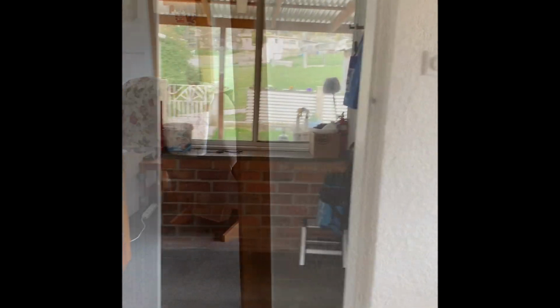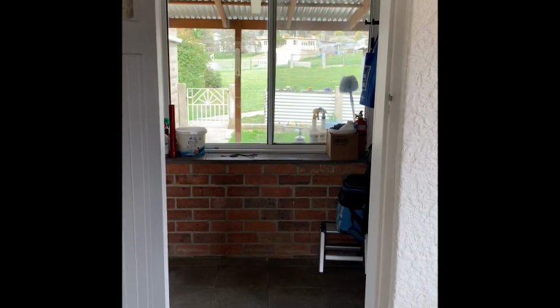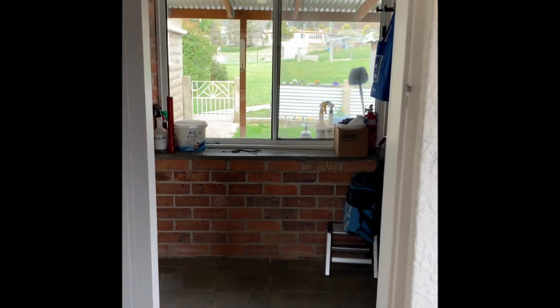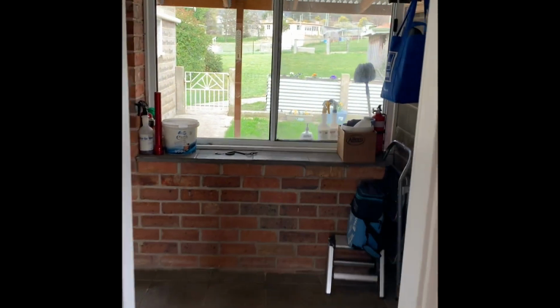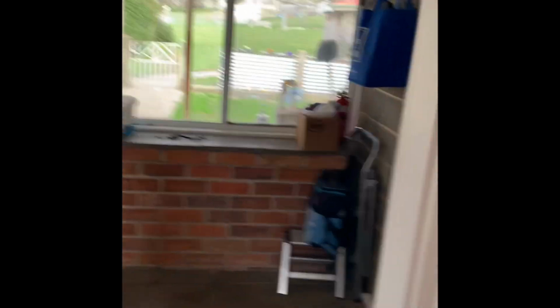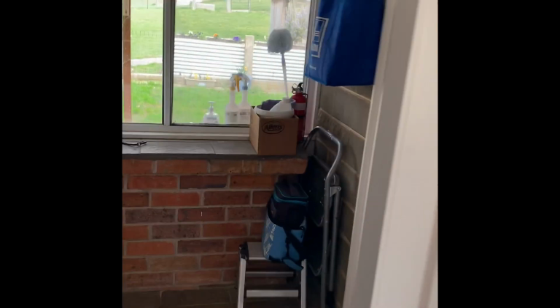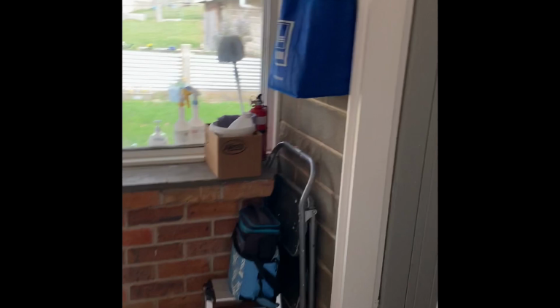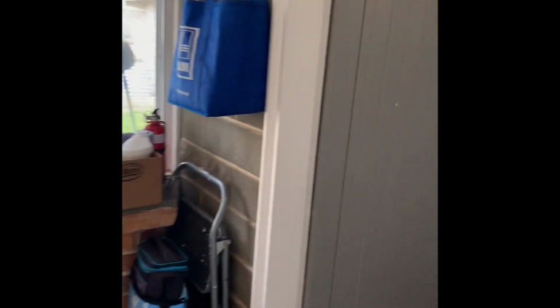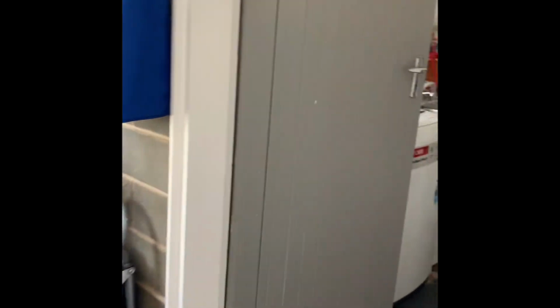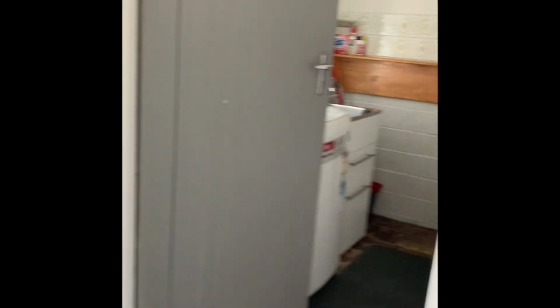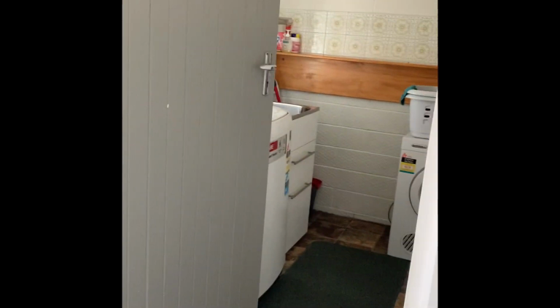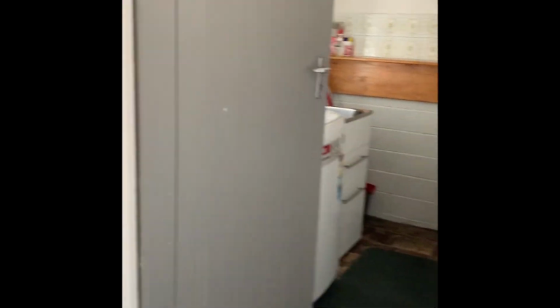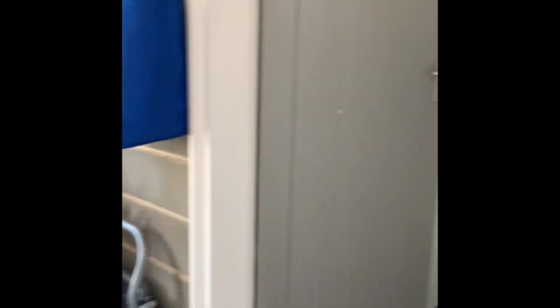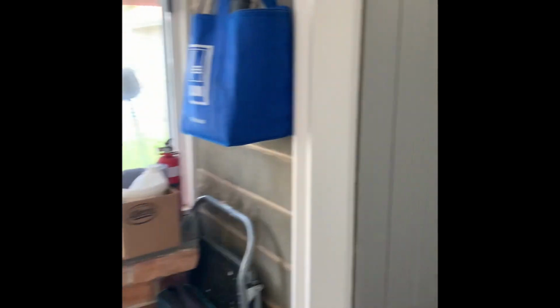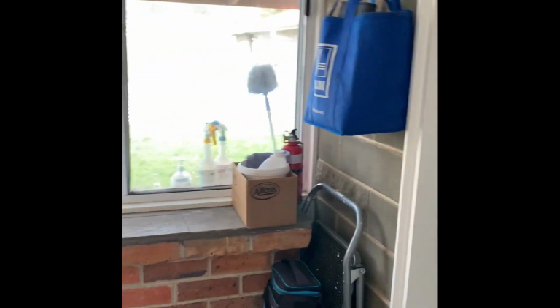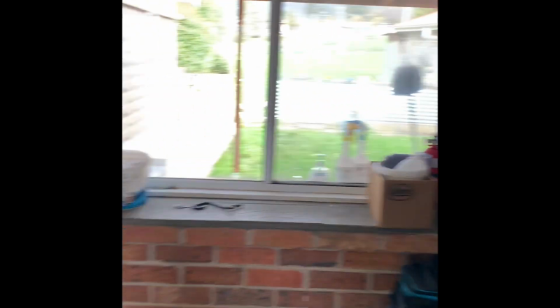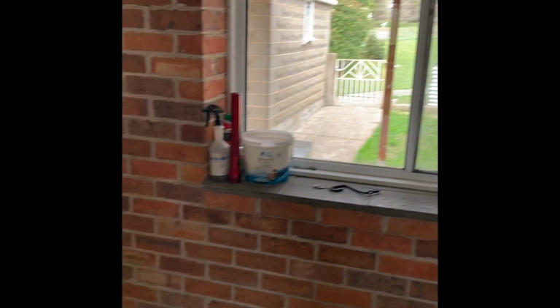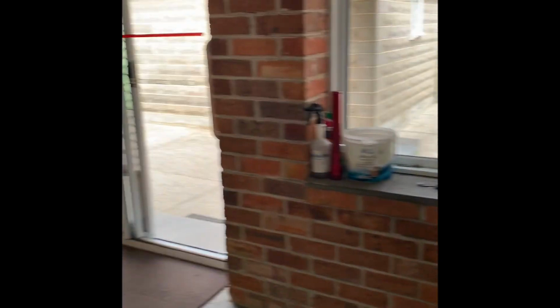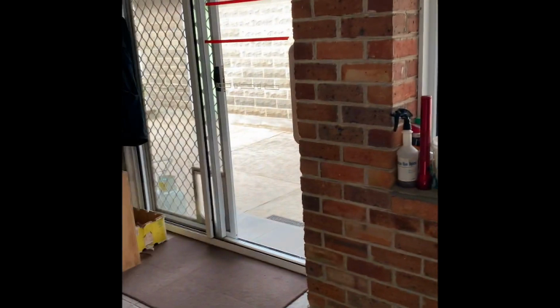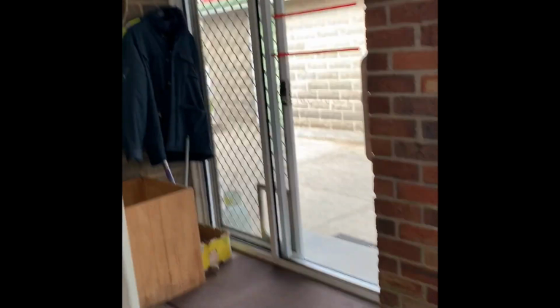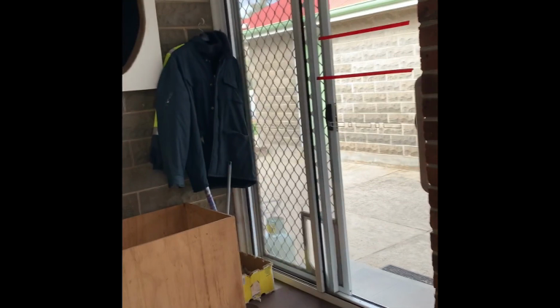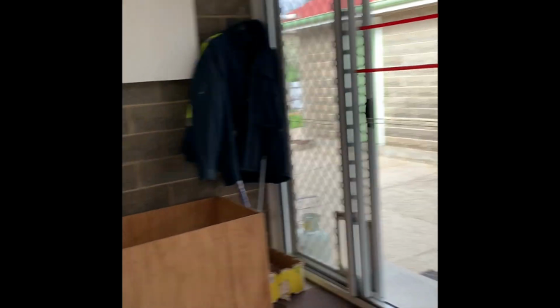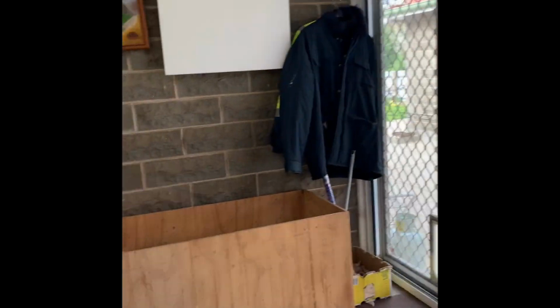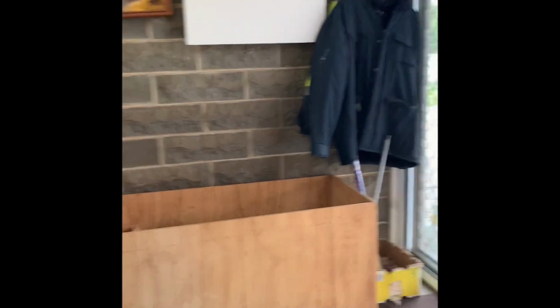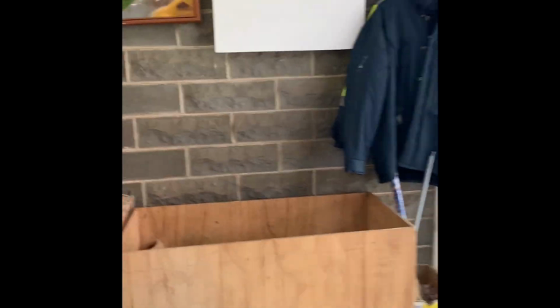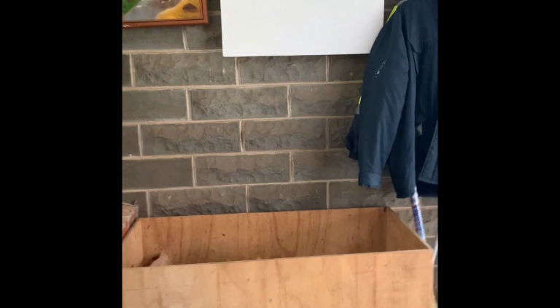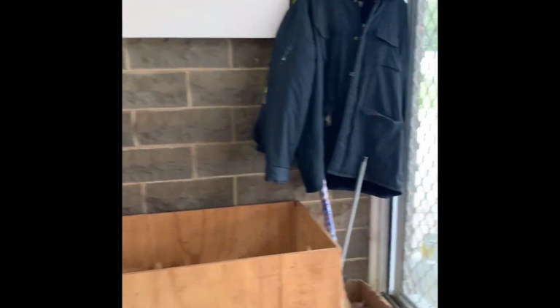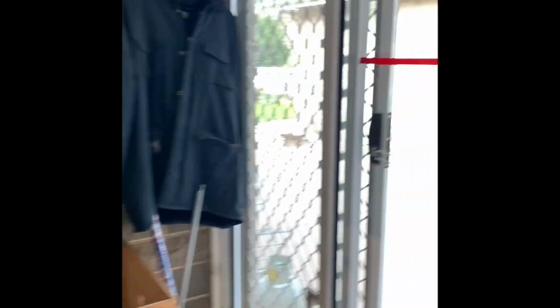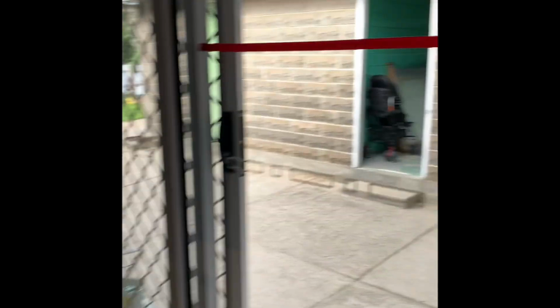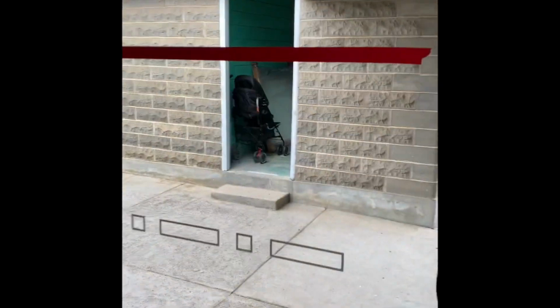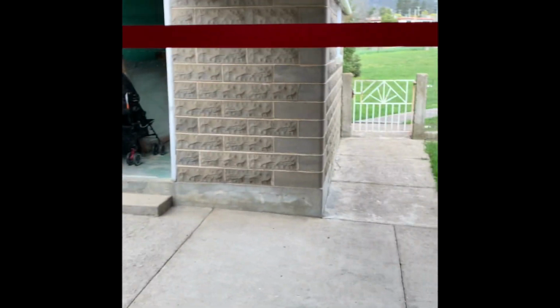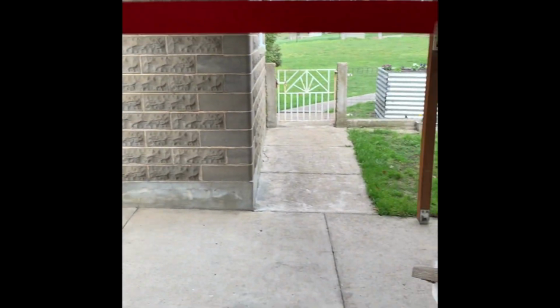Stepping outside now — as we head through we've got a laundry to our right. We have a rear entrance, and in fancy modern terms you might call this your mud room, so you can get your boots off before you head inside.